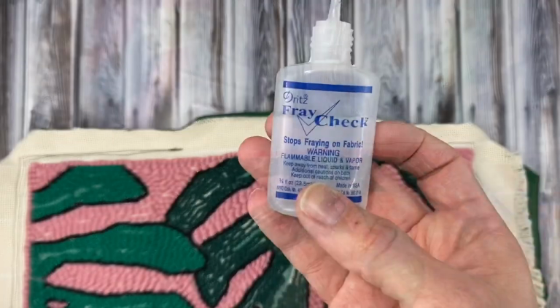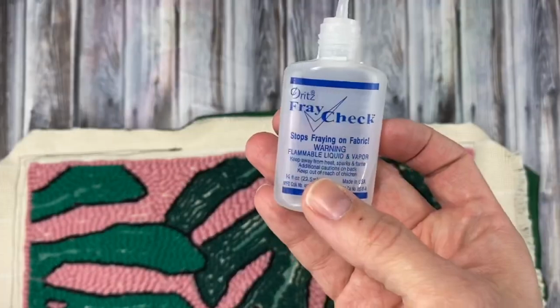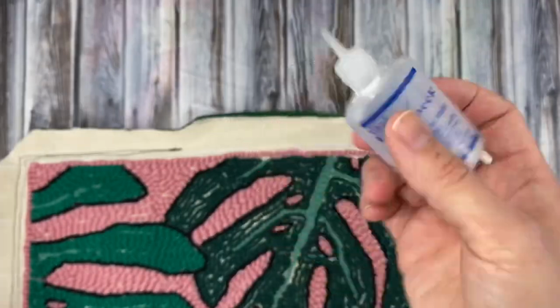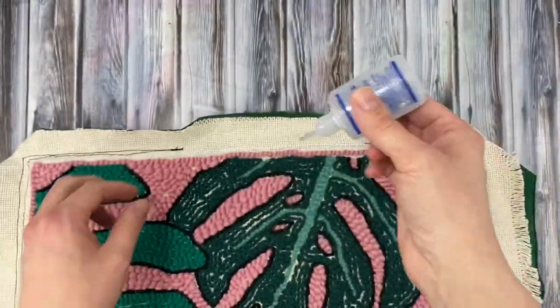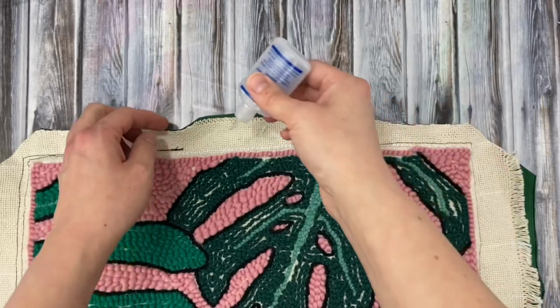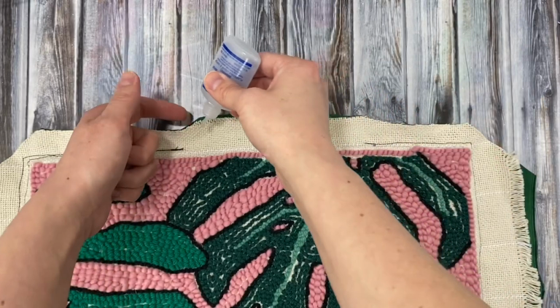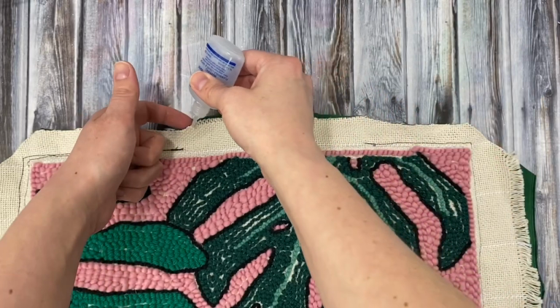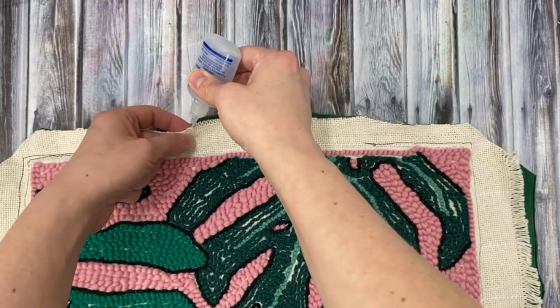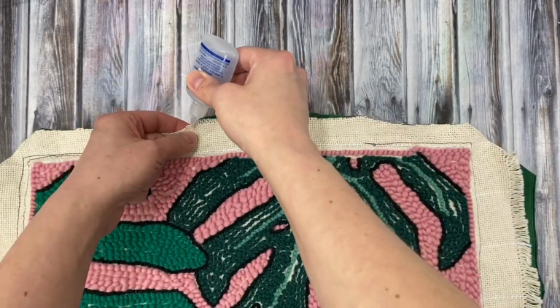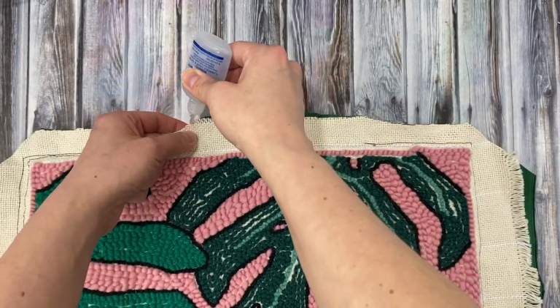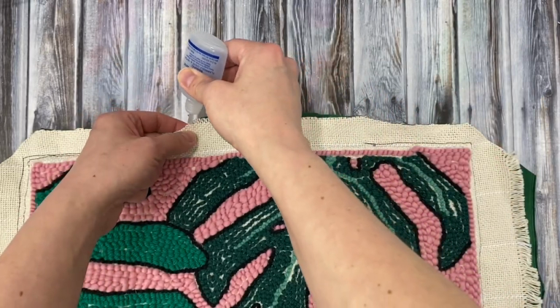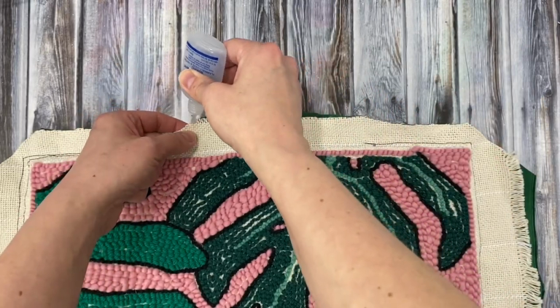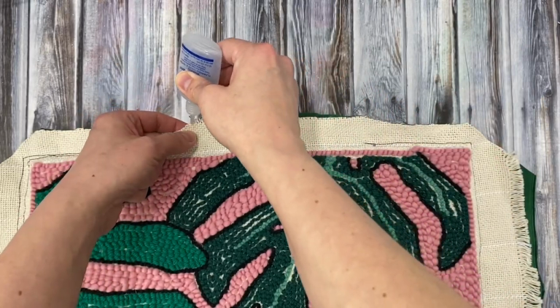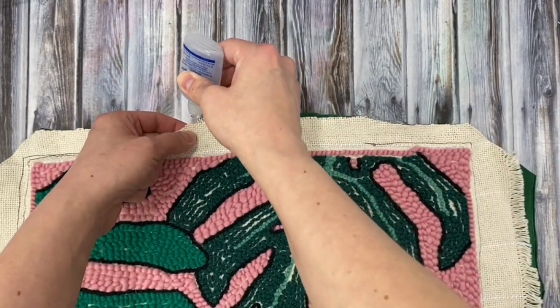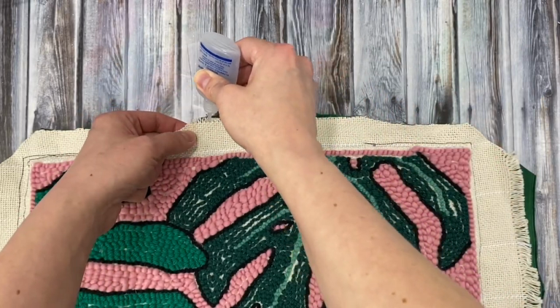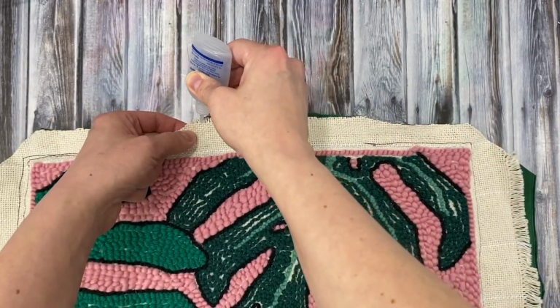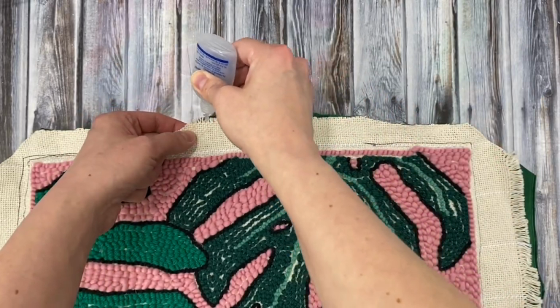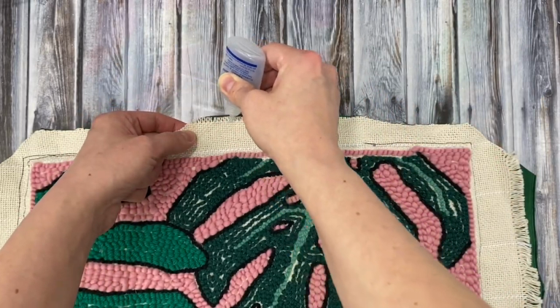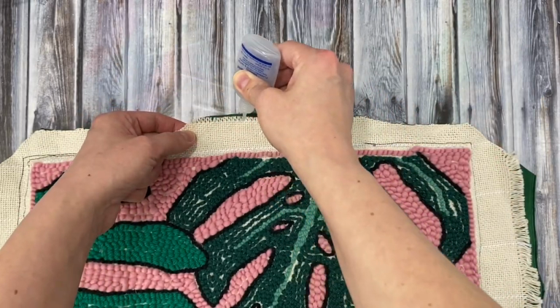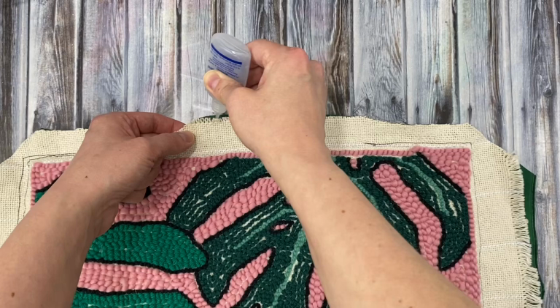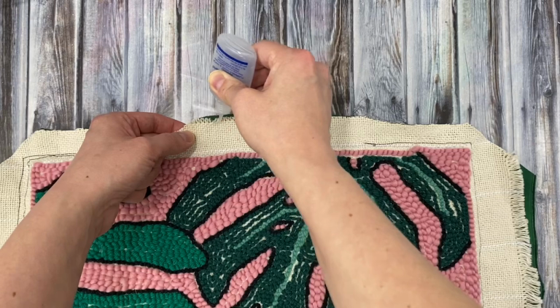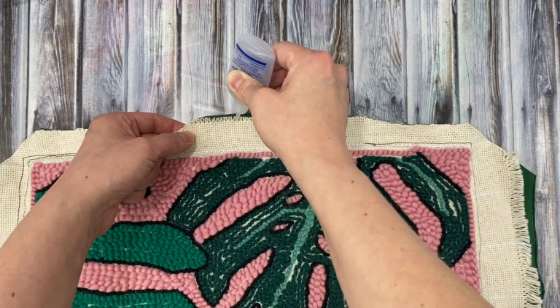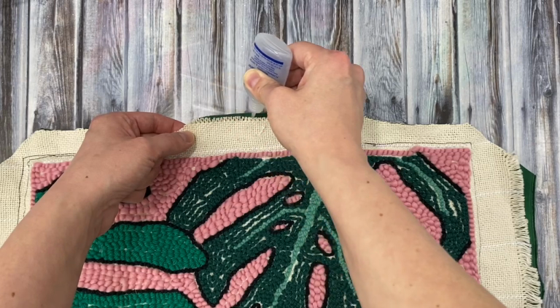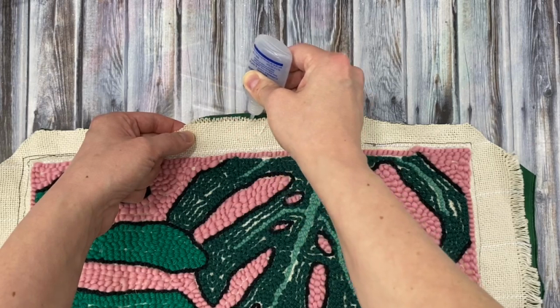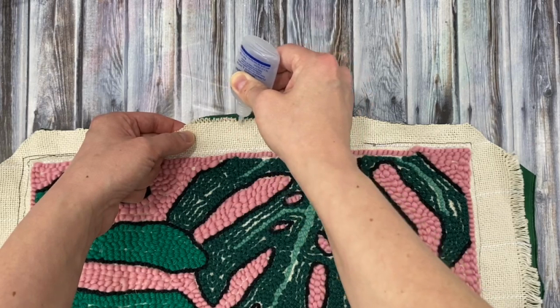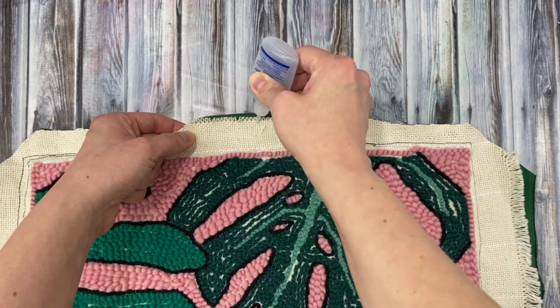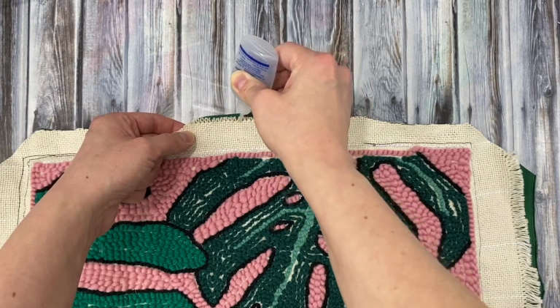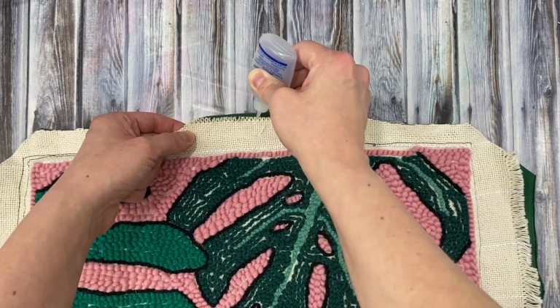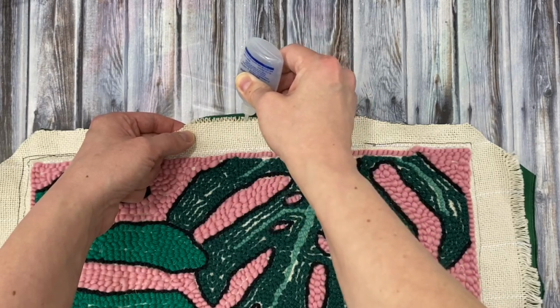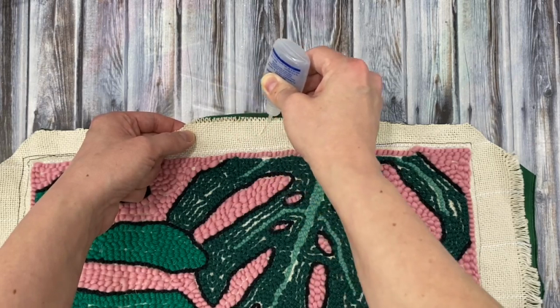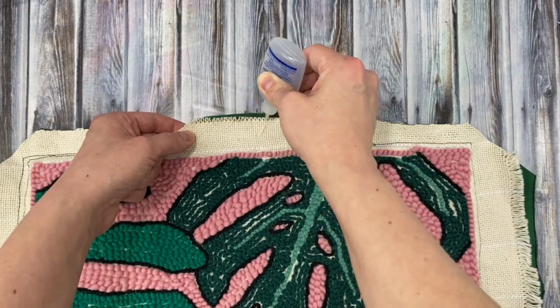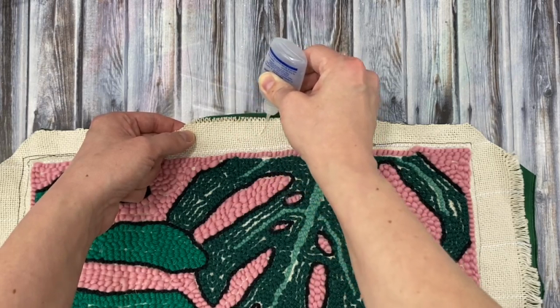I added some fray check to the edges of my monk's cloth just to keep it from unraveling. I'm not sure if that's really necessary because it's going to be inside a pillow, but I just thought it was a good idea.